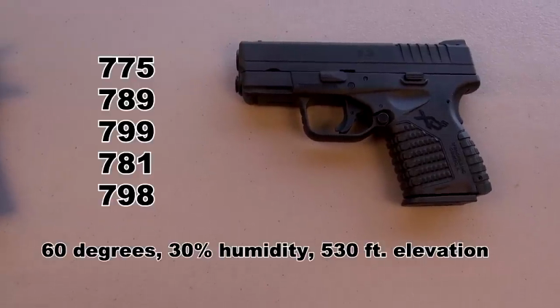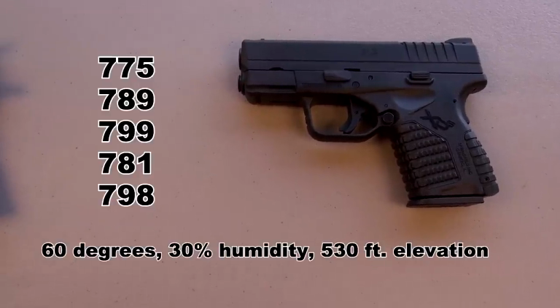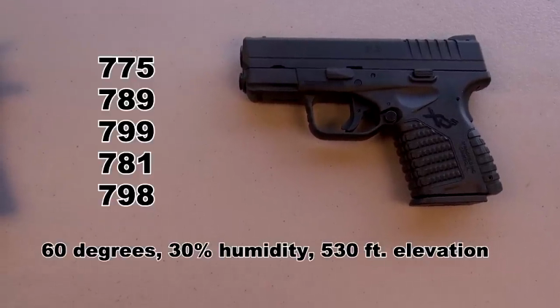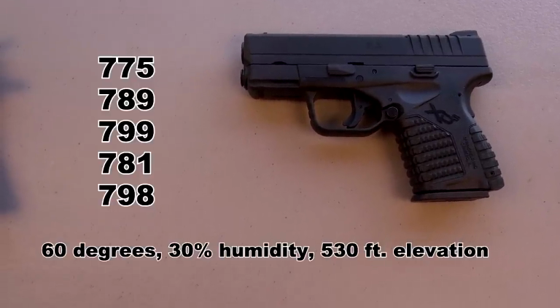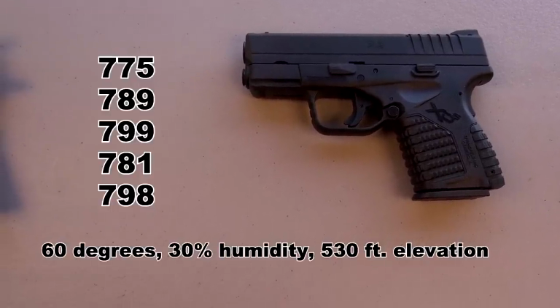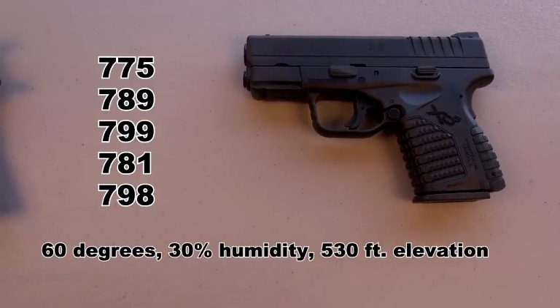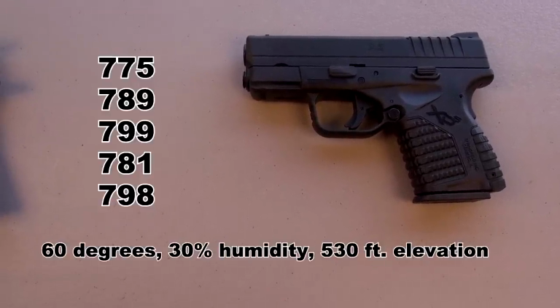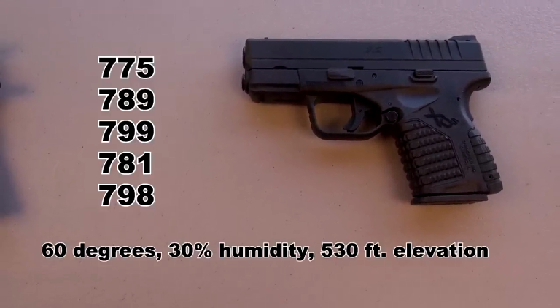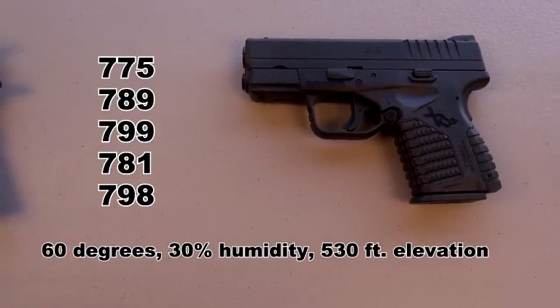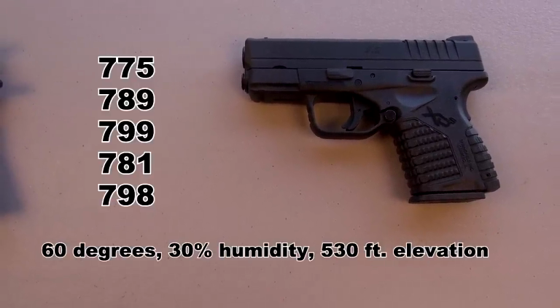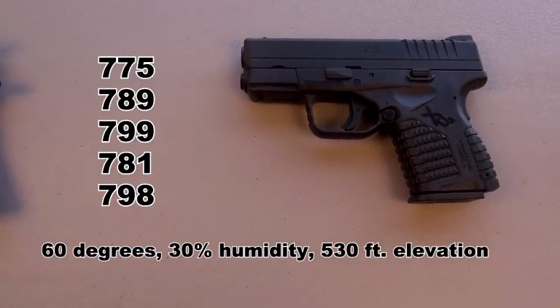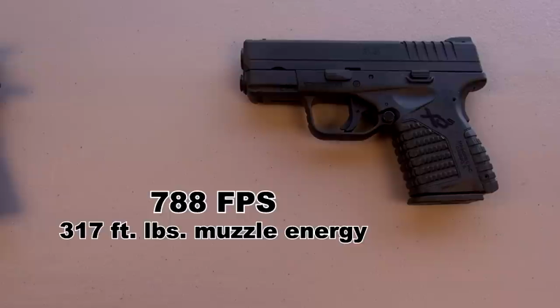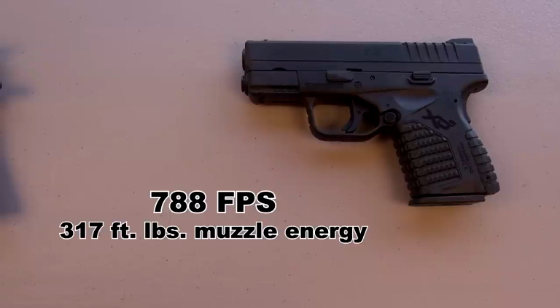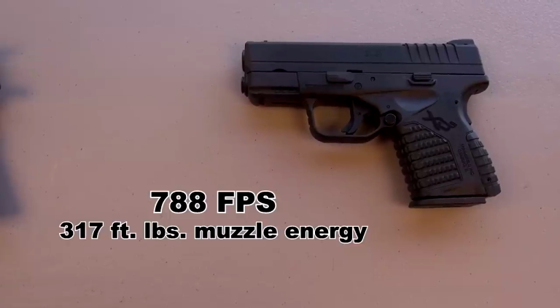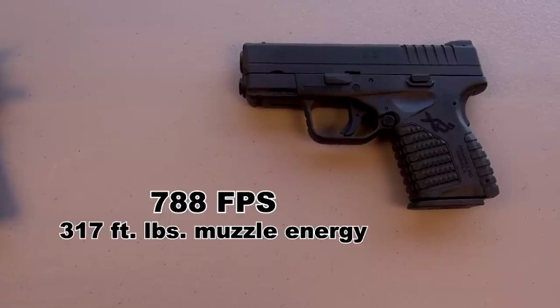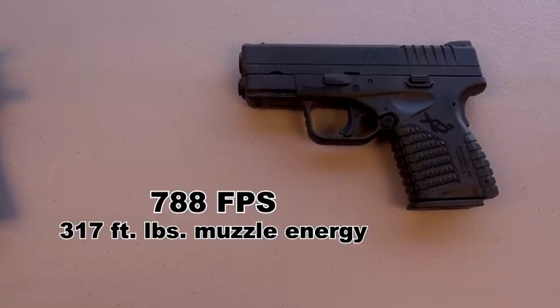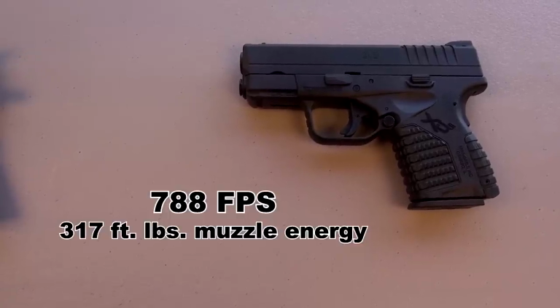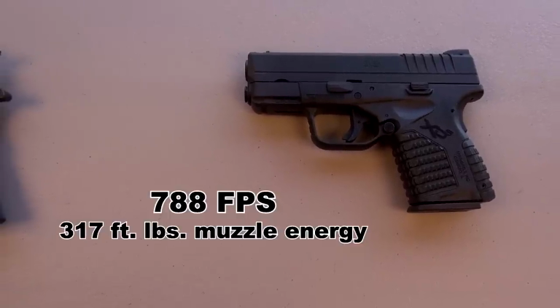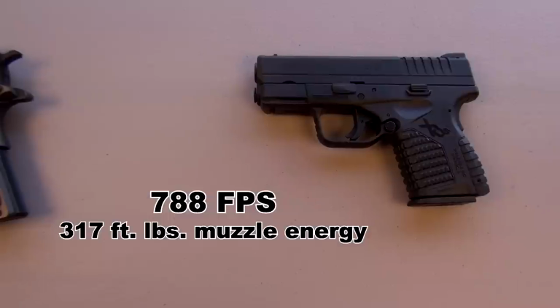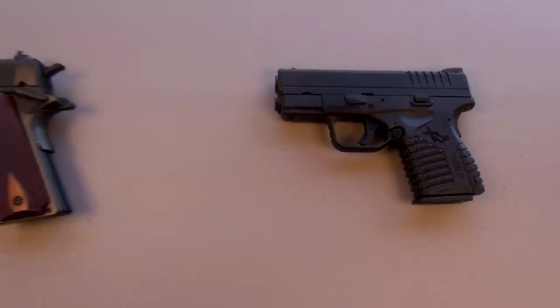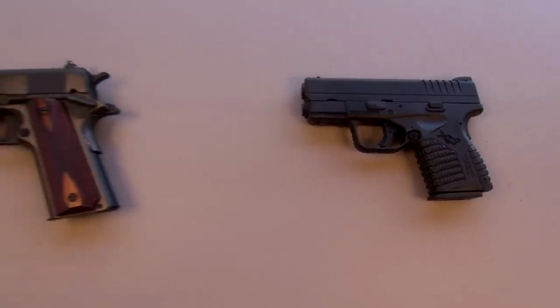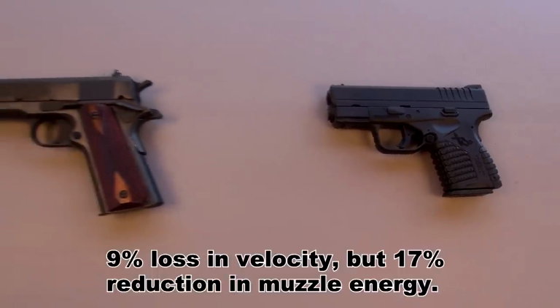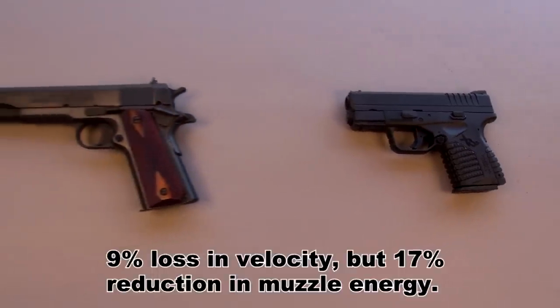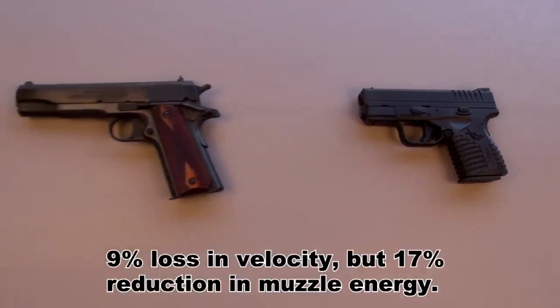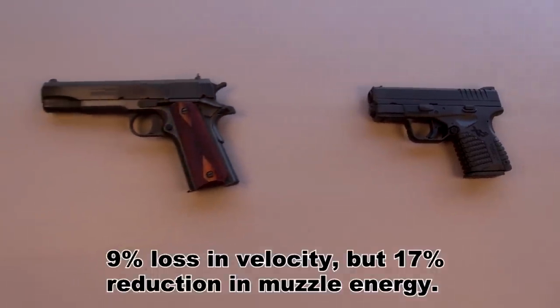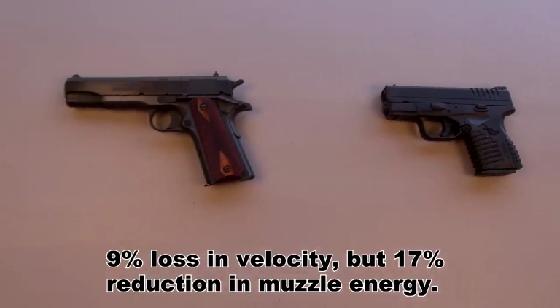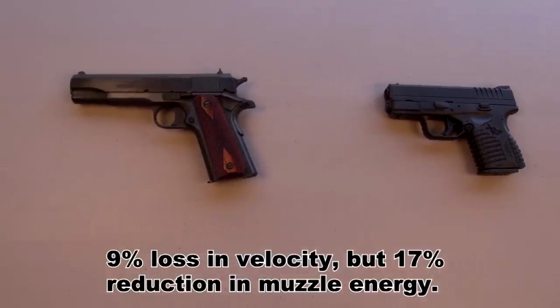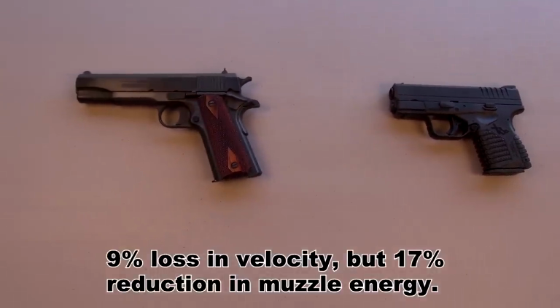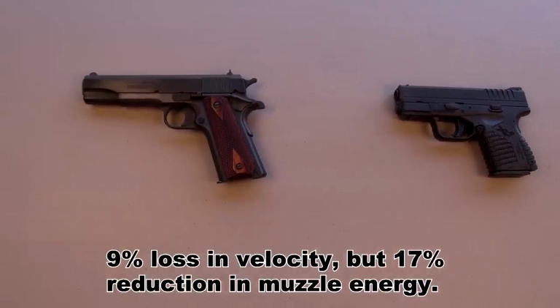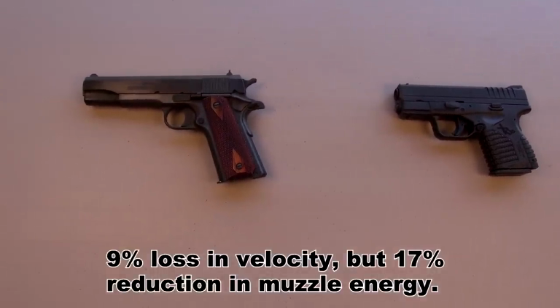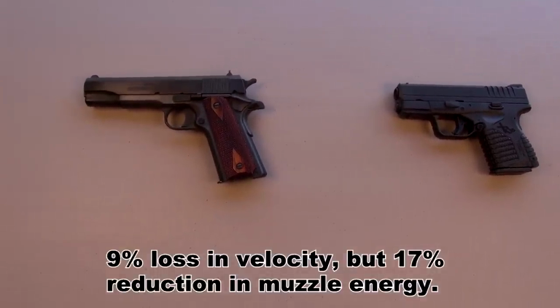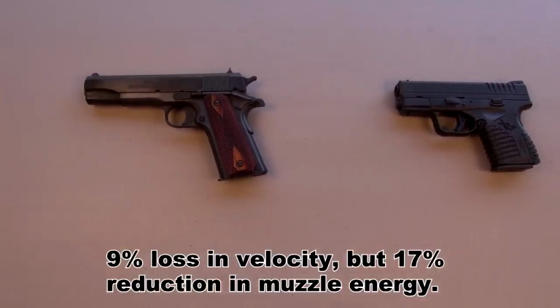With the 3.3 inch barrel, here are my 5 shots measured from 10 feet. The 5-shot average came in at 788 feet per second. Compared to the 5 inch barrel Colt, we're losing about 9% in velocity.